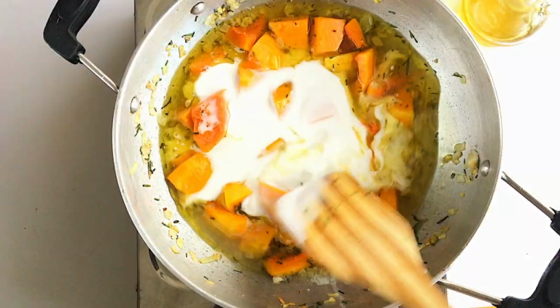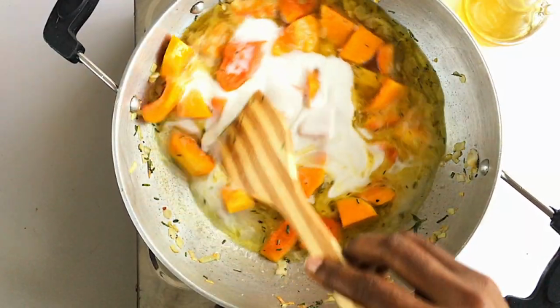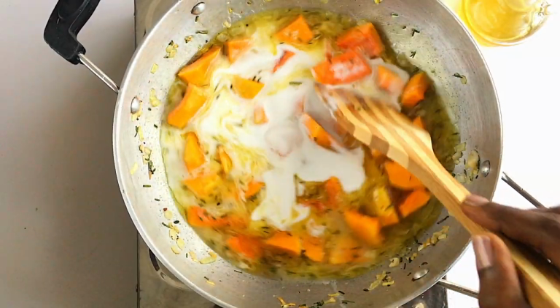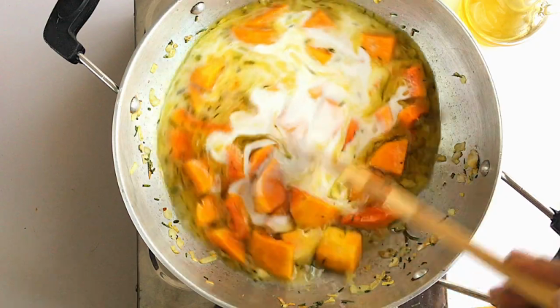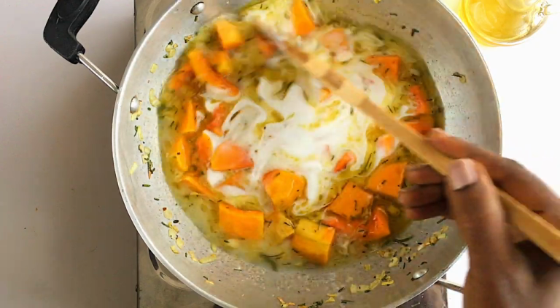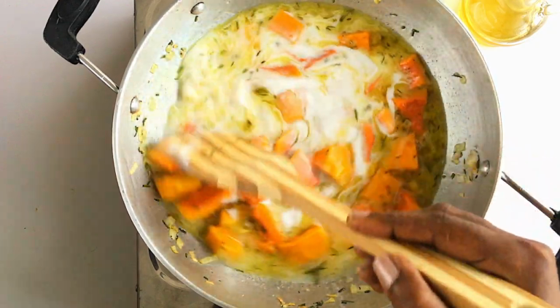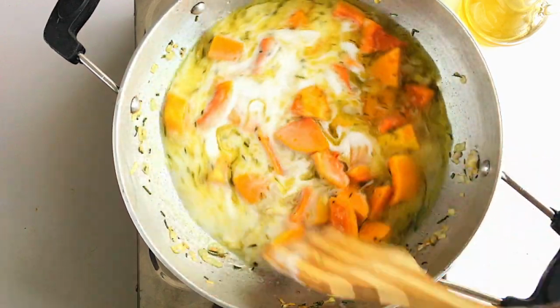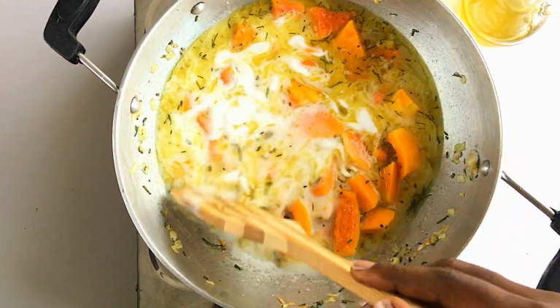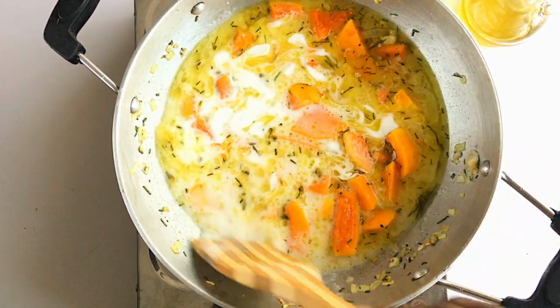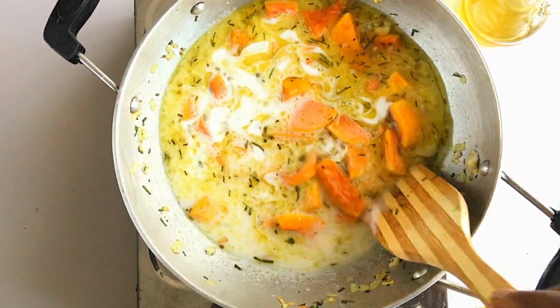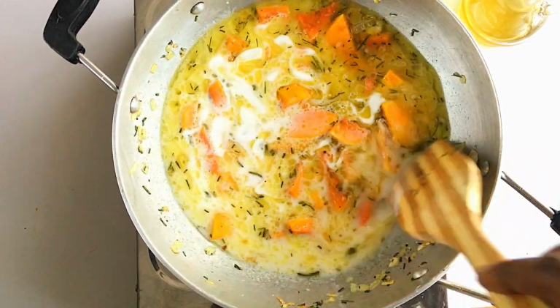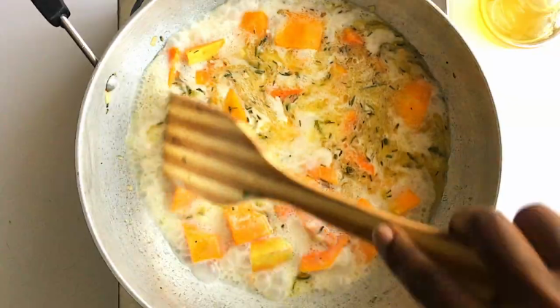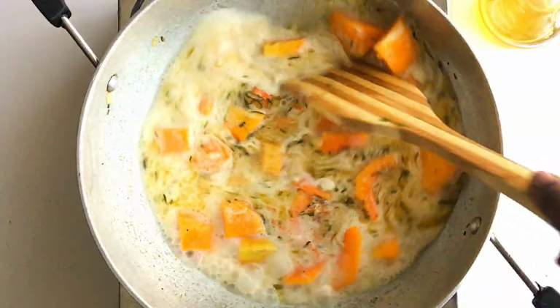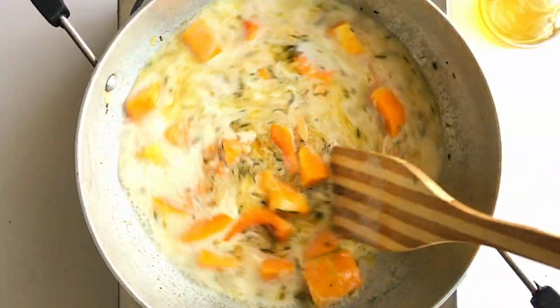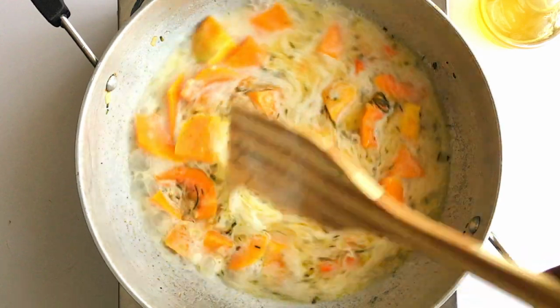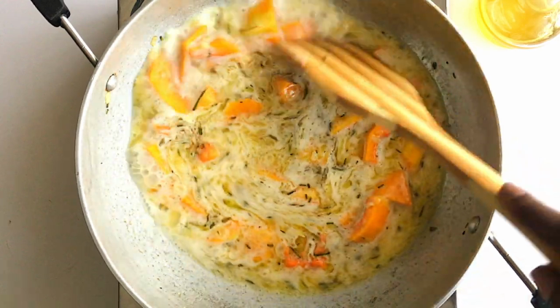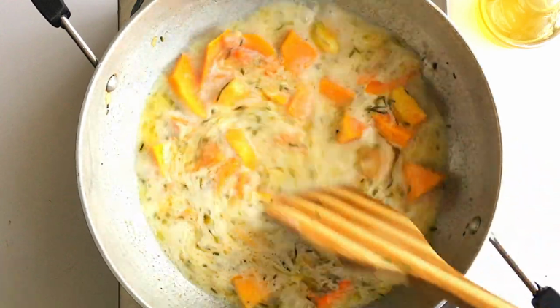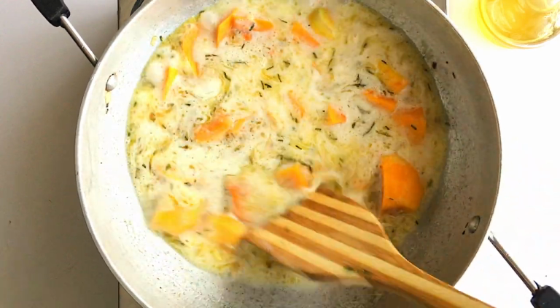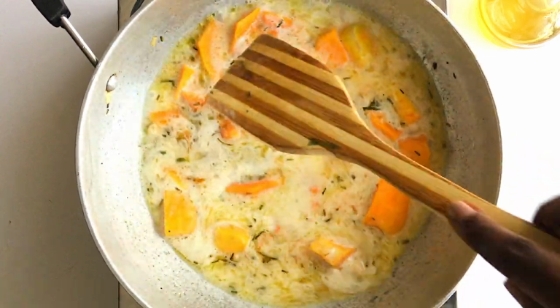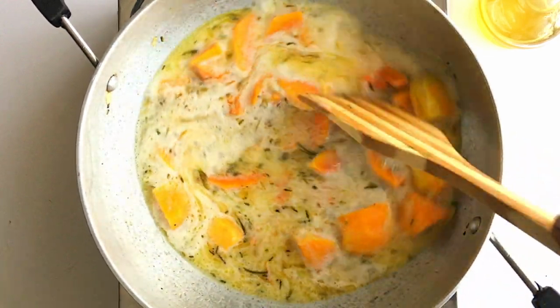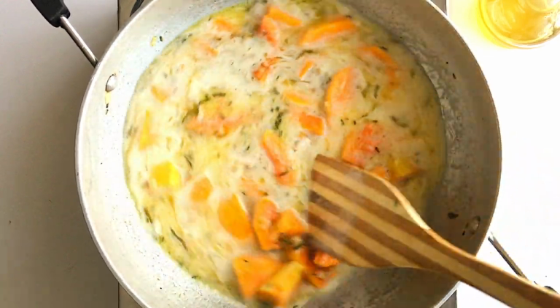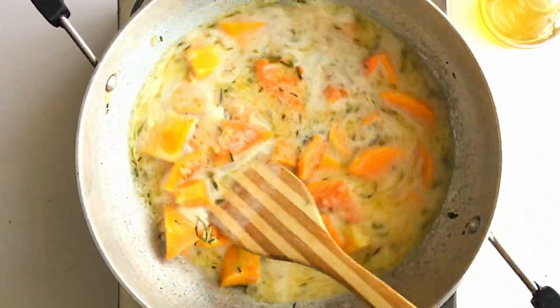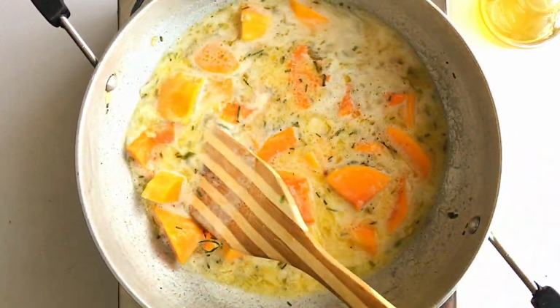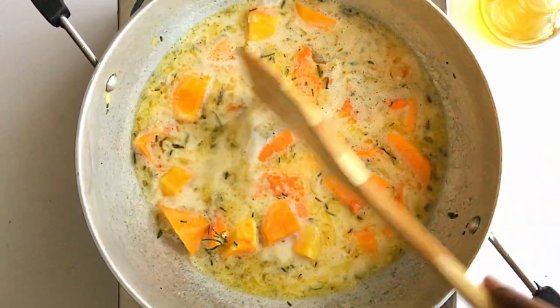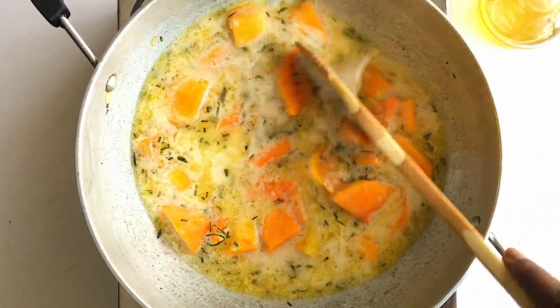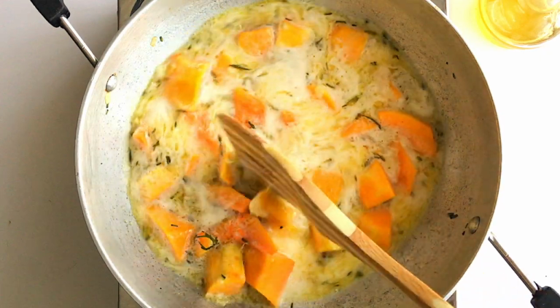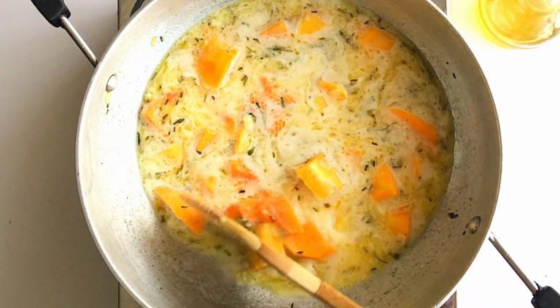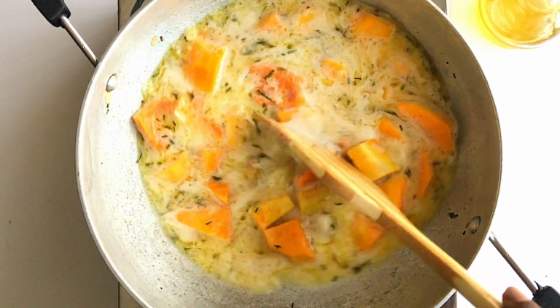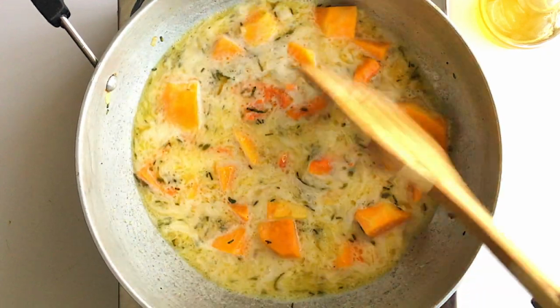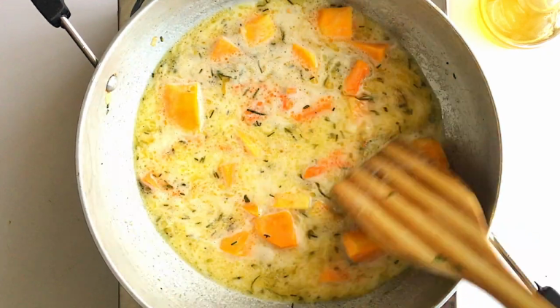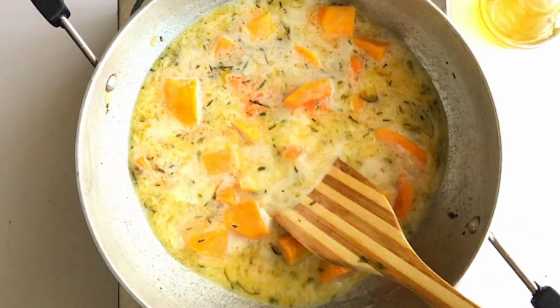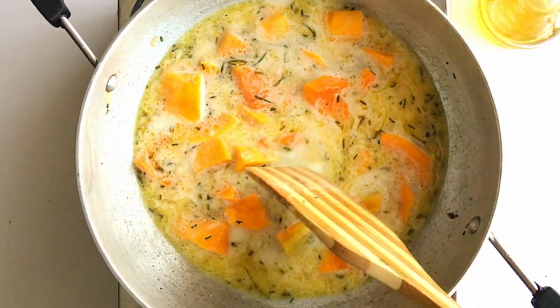Coconut cream is a real save for this recipe because it makes it creamier, very tasty, and very flavorful. Stir it together, then leave it to simmer for a good 30 minutes or until the squash is tender.